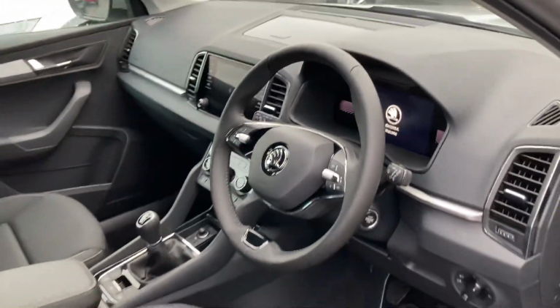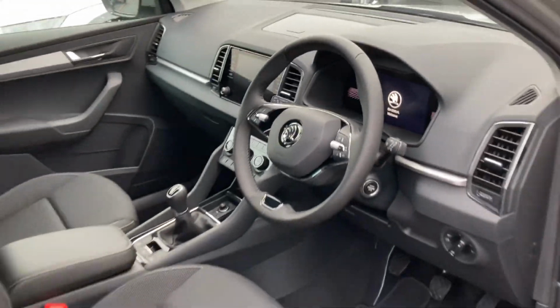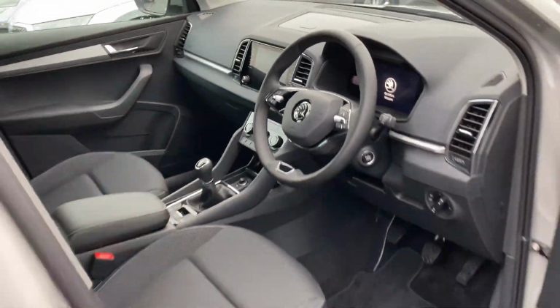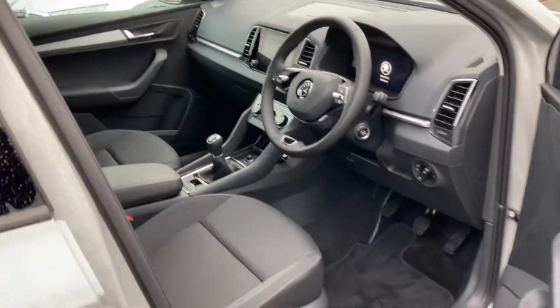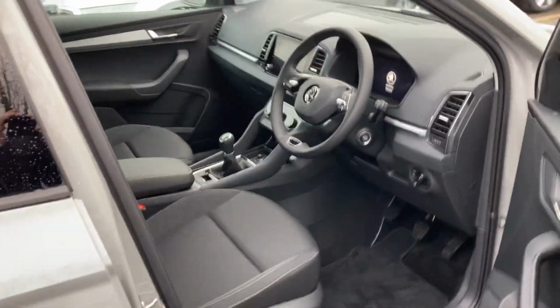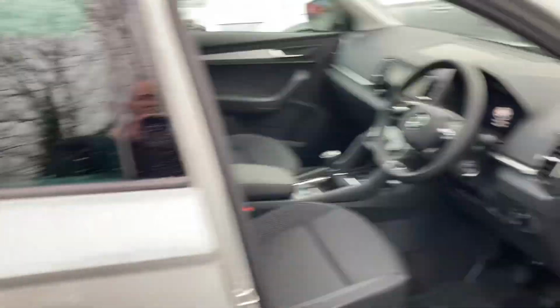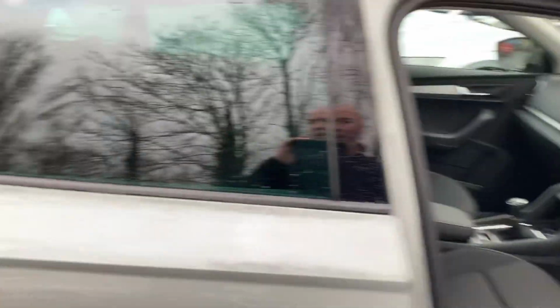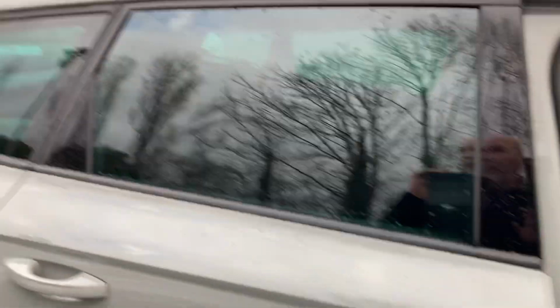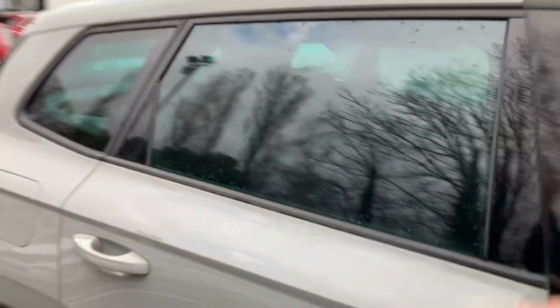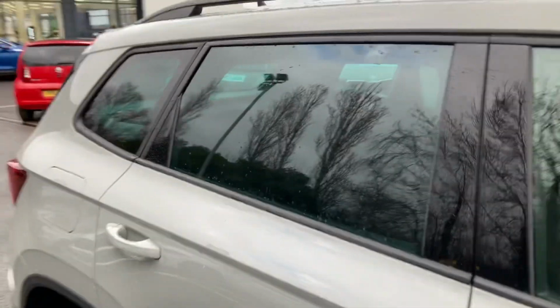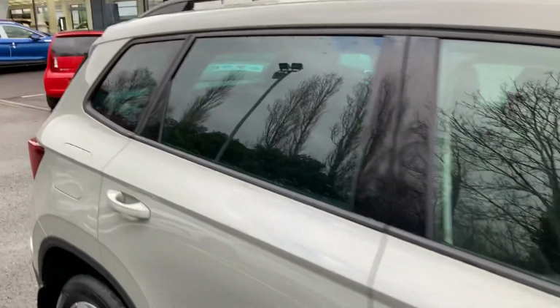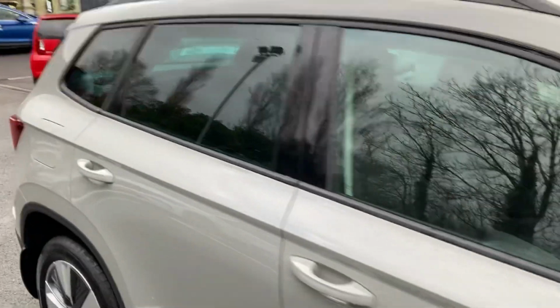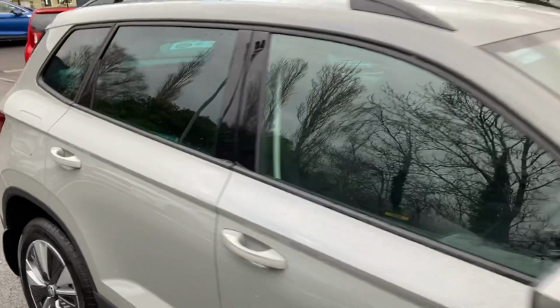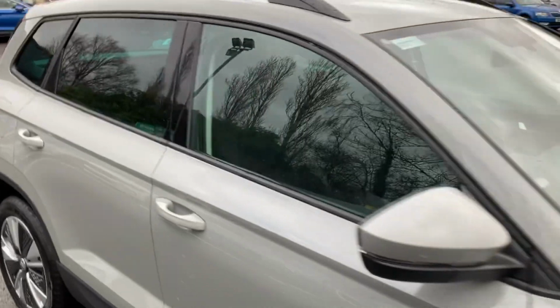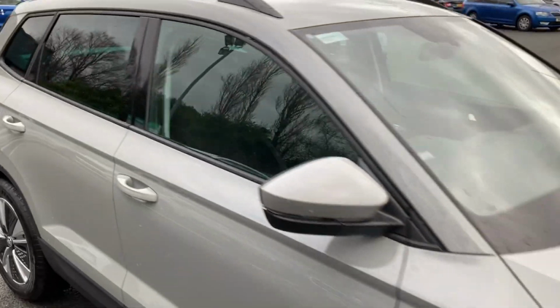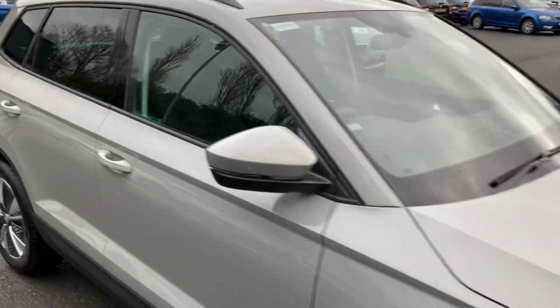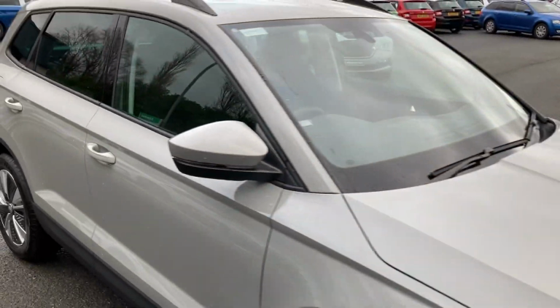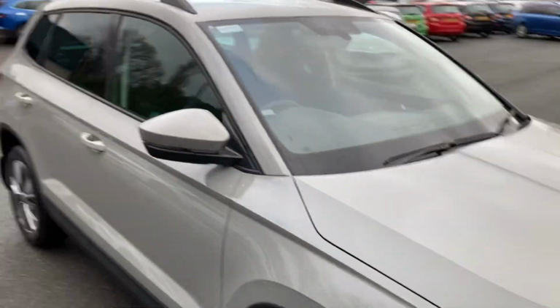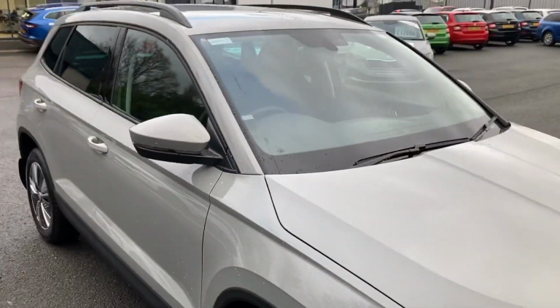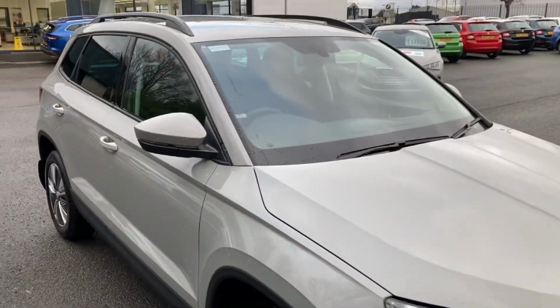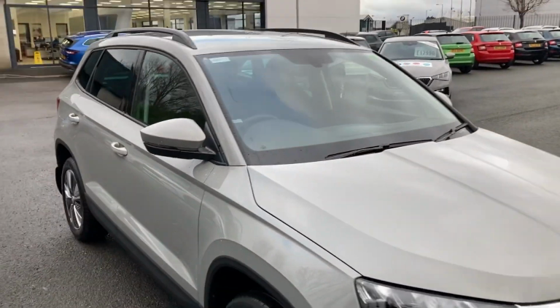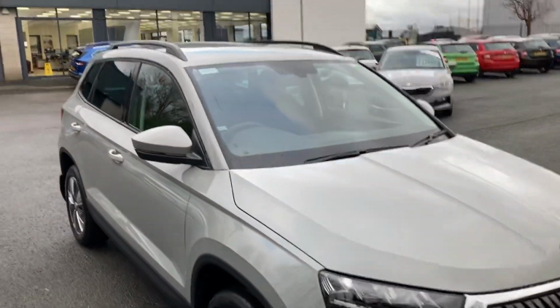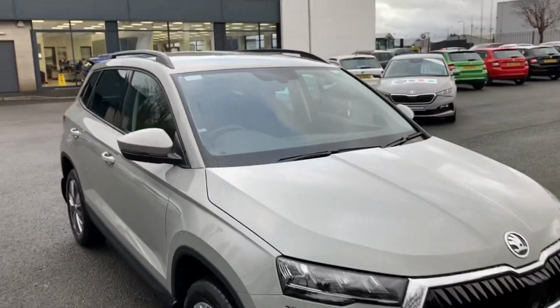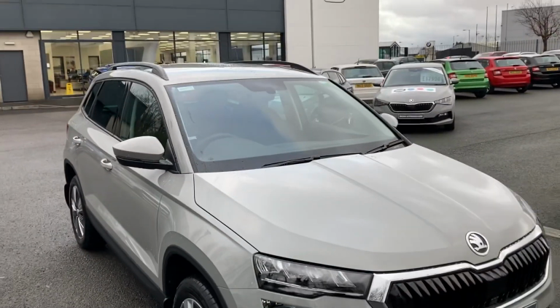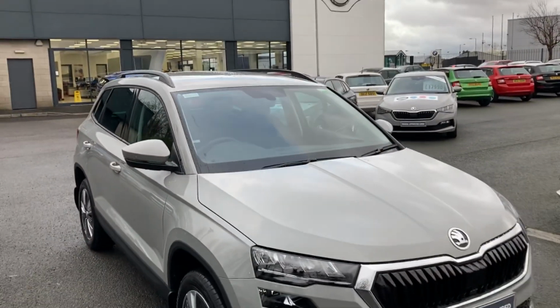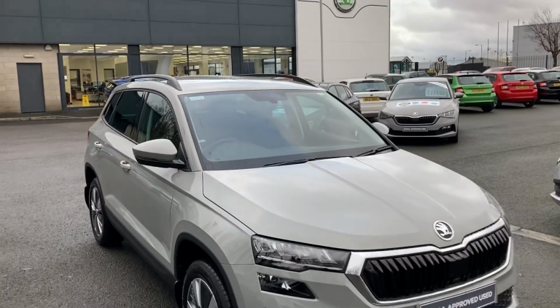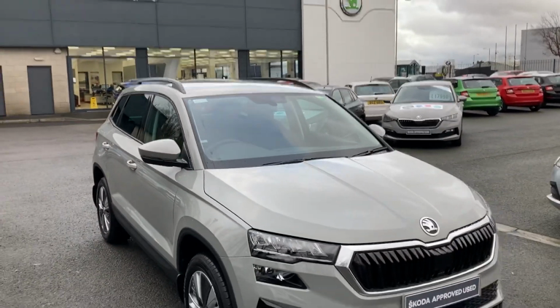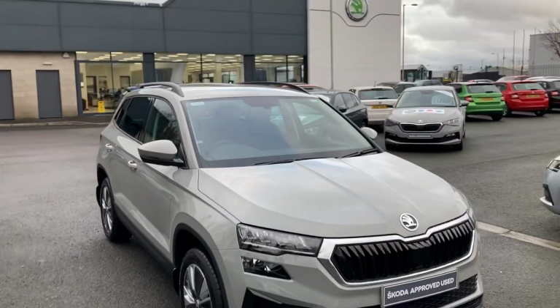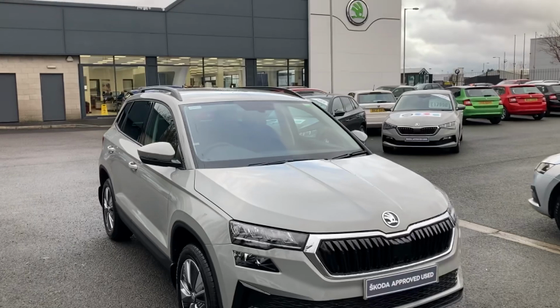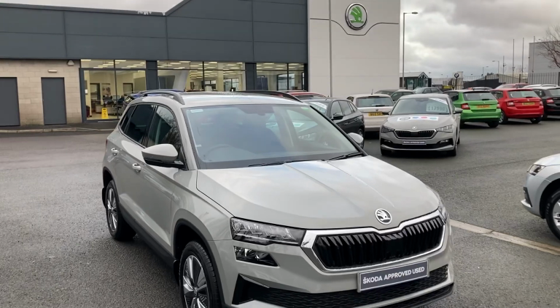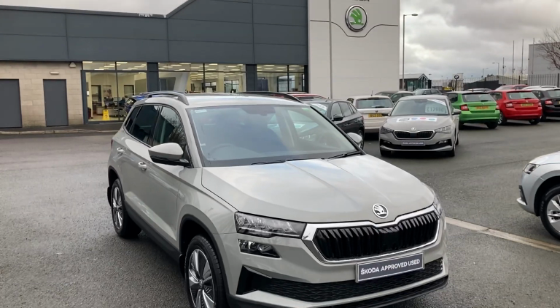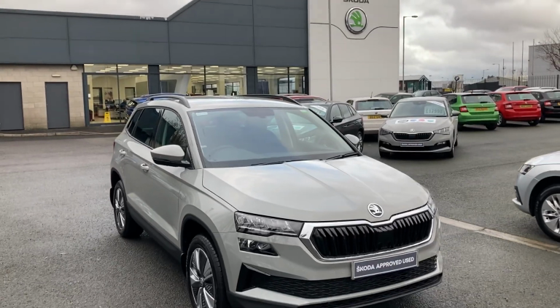If you're interested in this car or any other of our cars in stock, don't hesitate to give us a call on 02890 682255 and just ask to speak to one of the sales team.